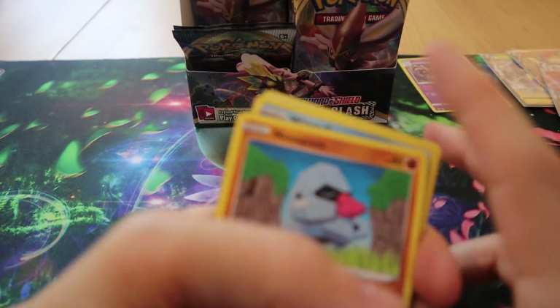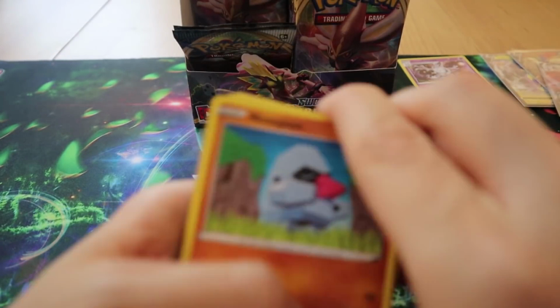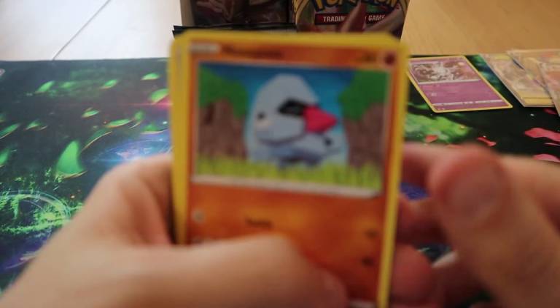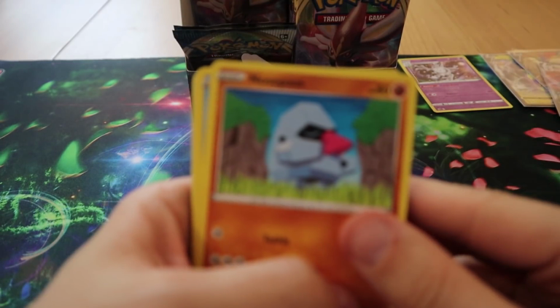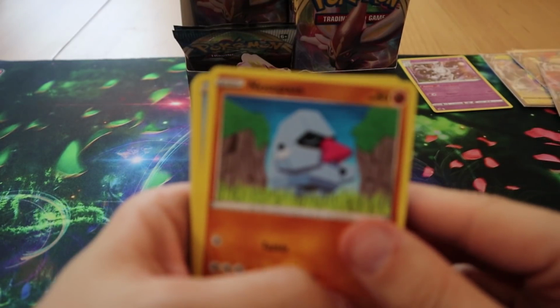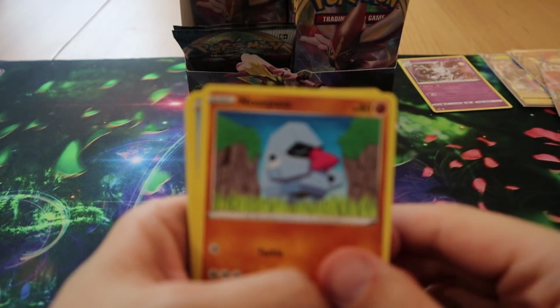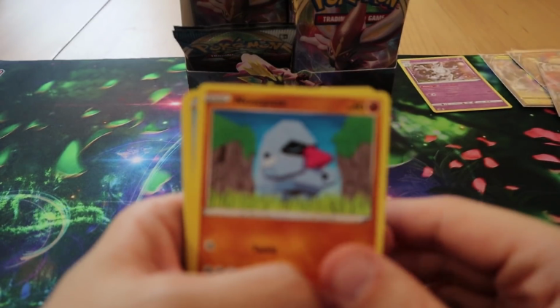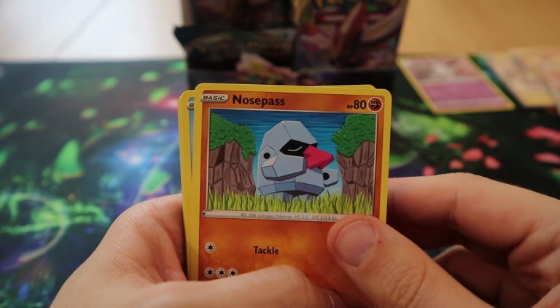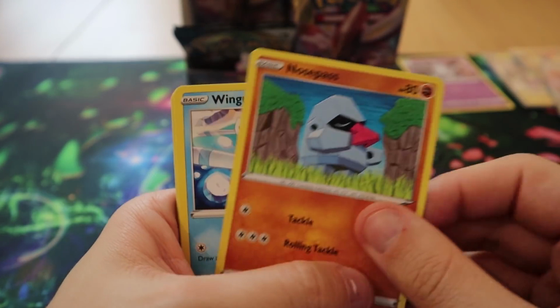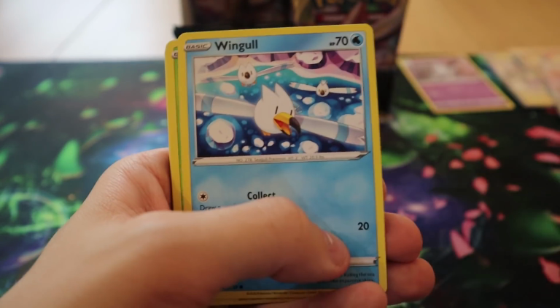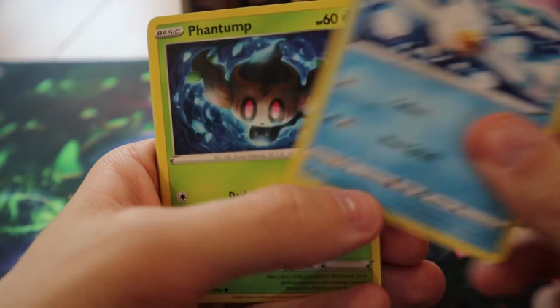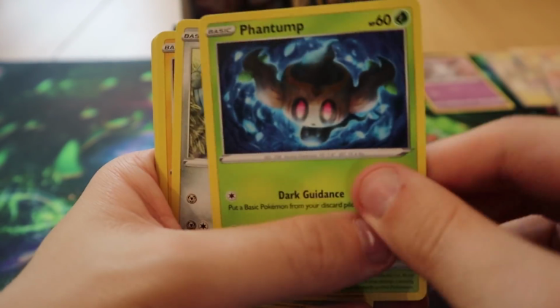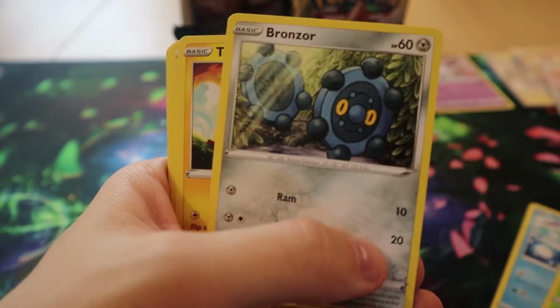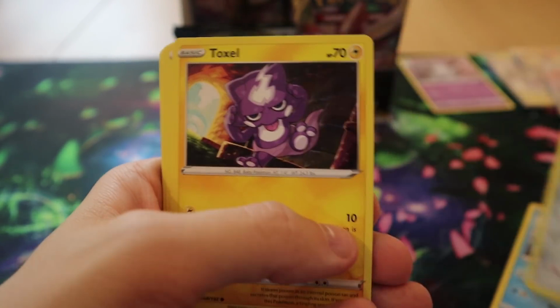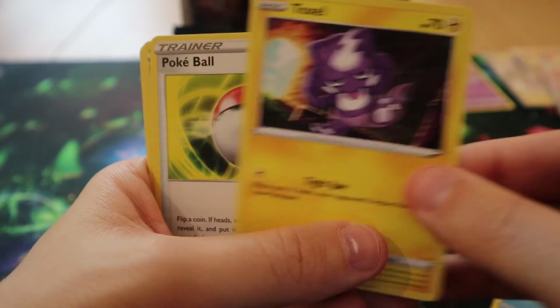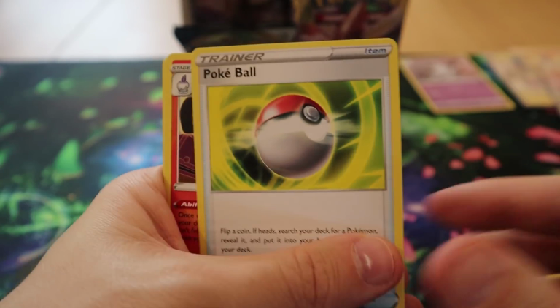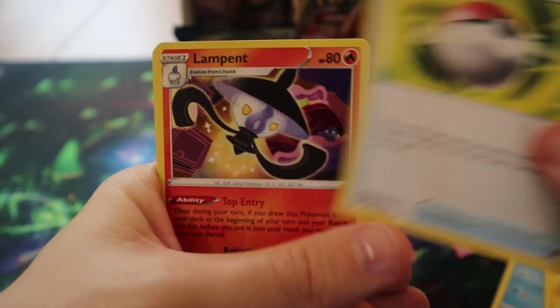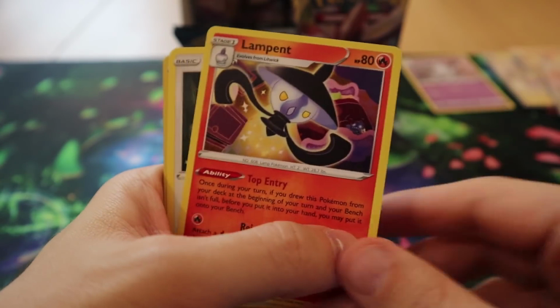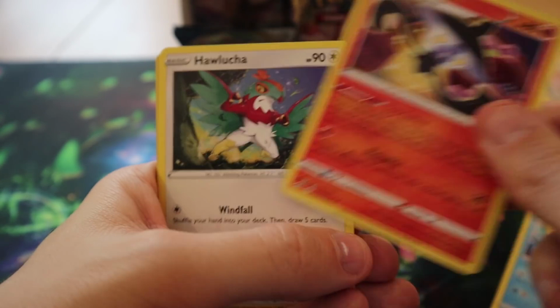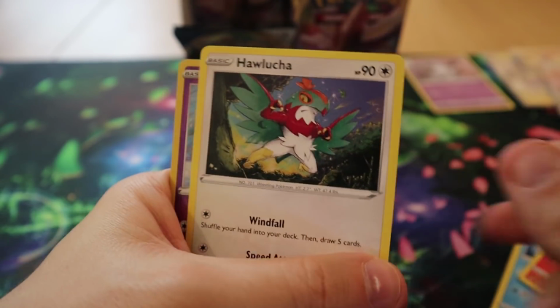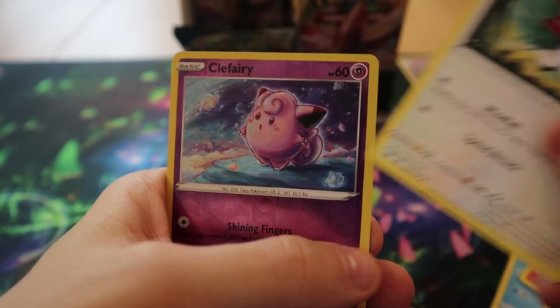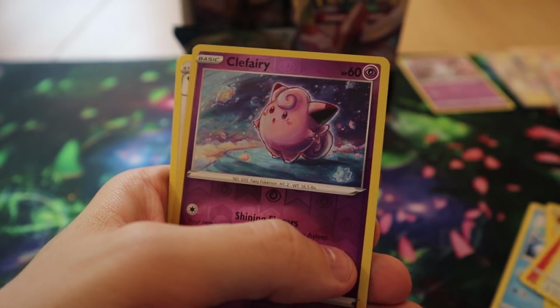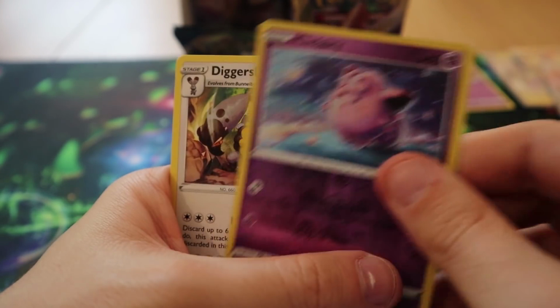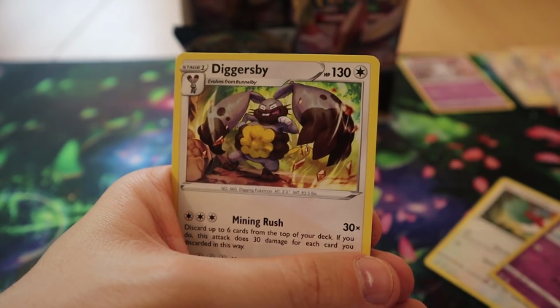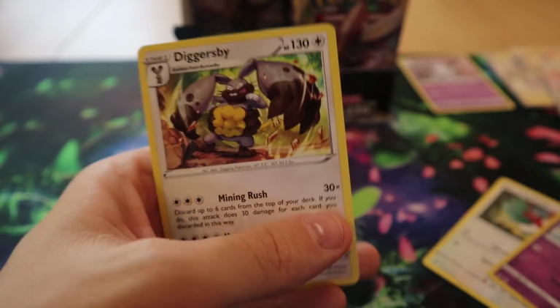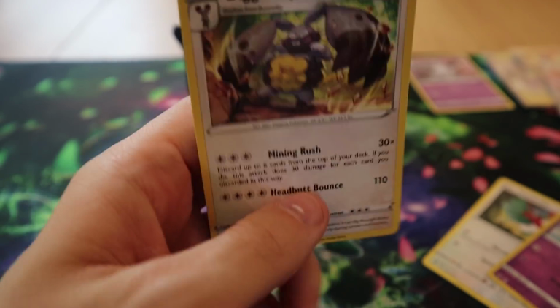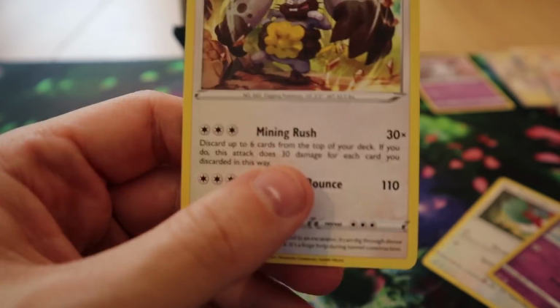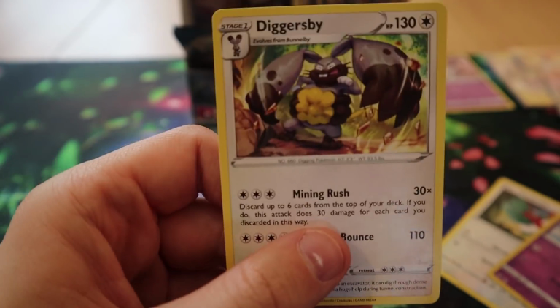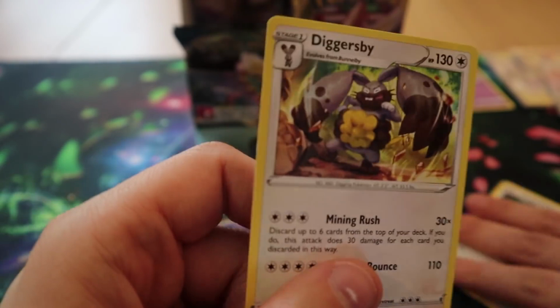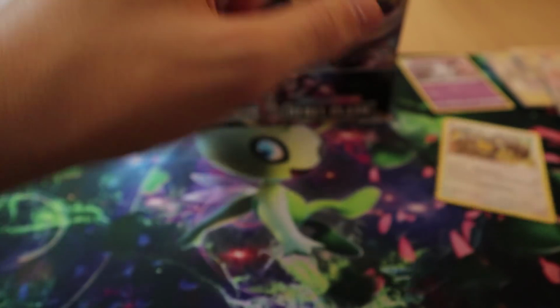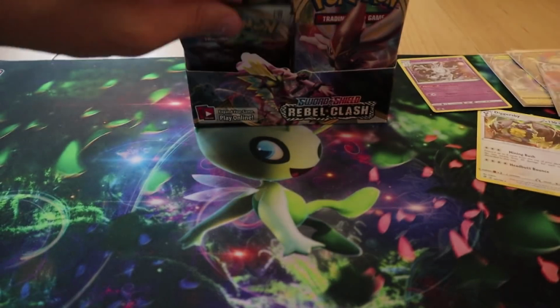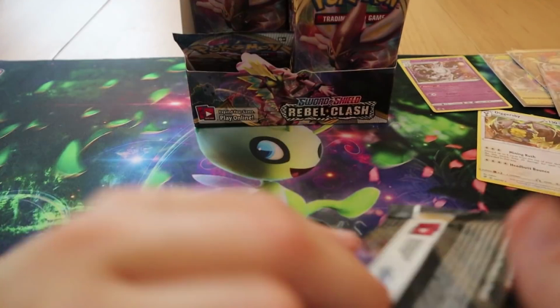Pack thirteen: we have Nosepass, Wingull, Phantump, Bronzor, Toxel, Poké Ball, Lampent, Holucha, Clefairy, and a Diggersby.